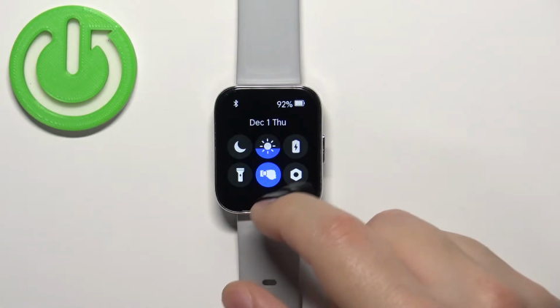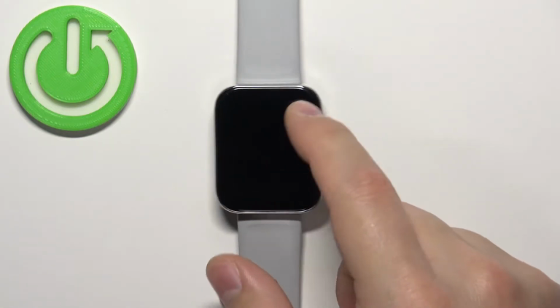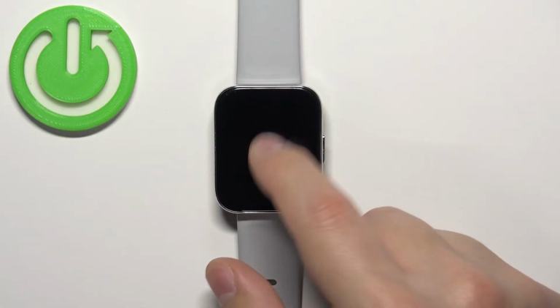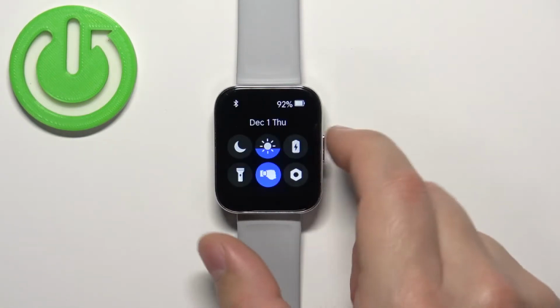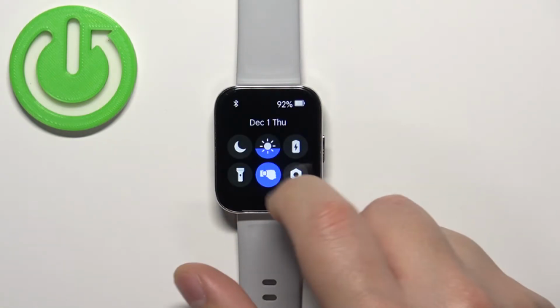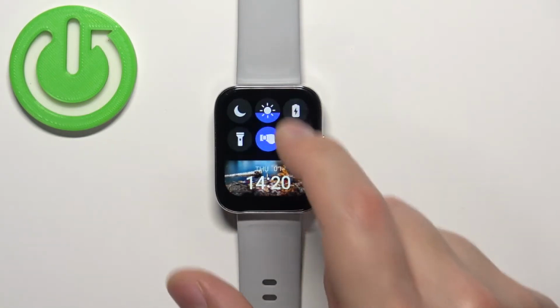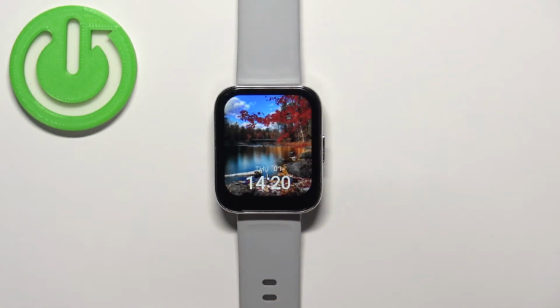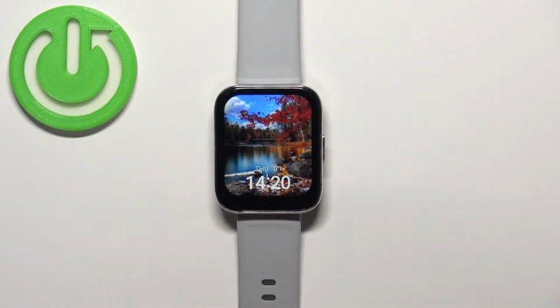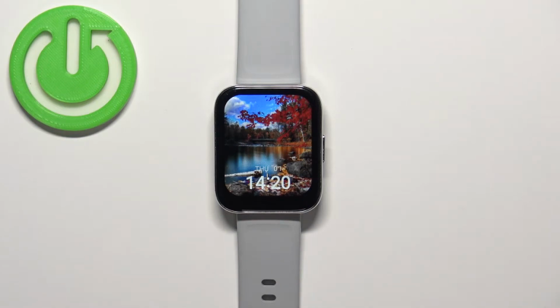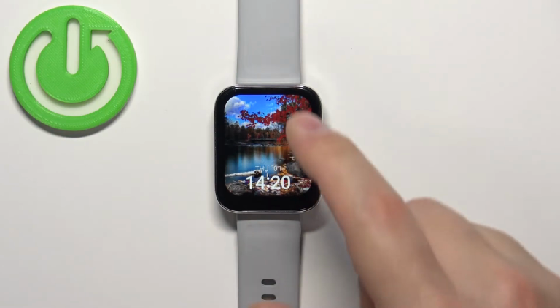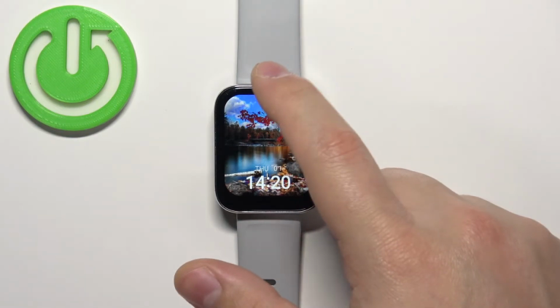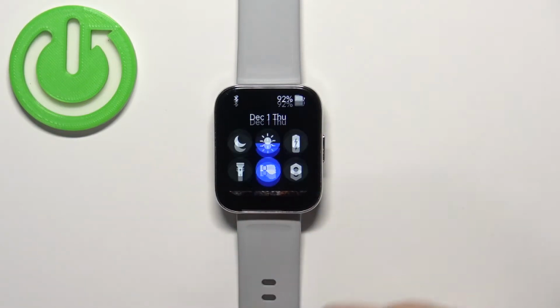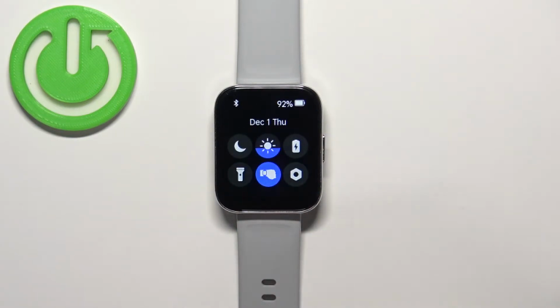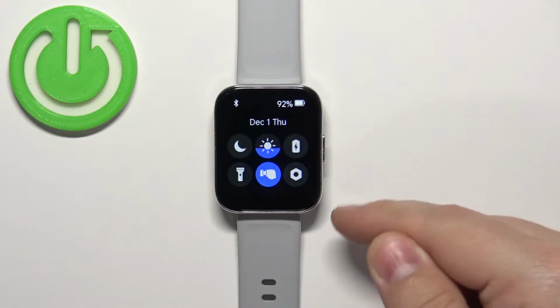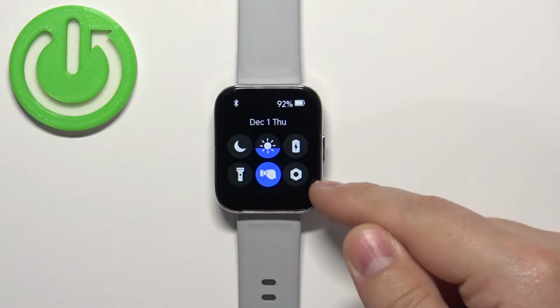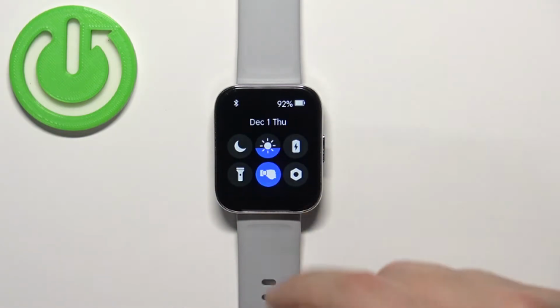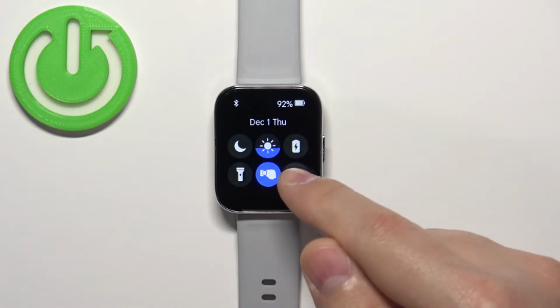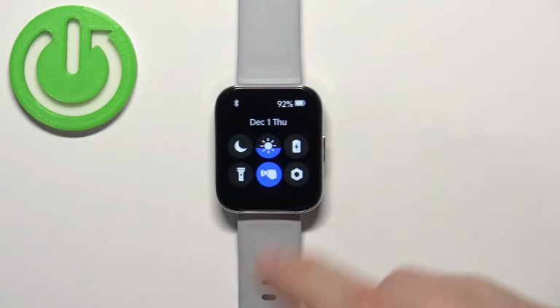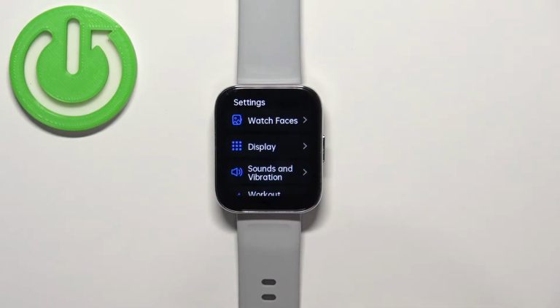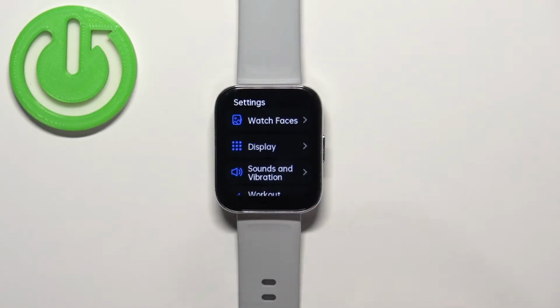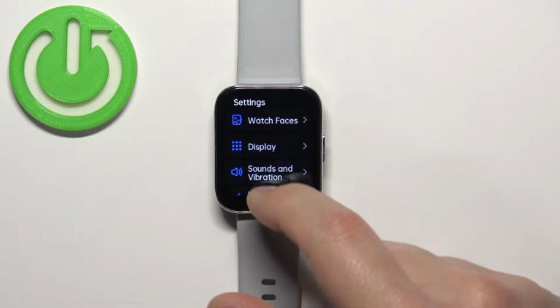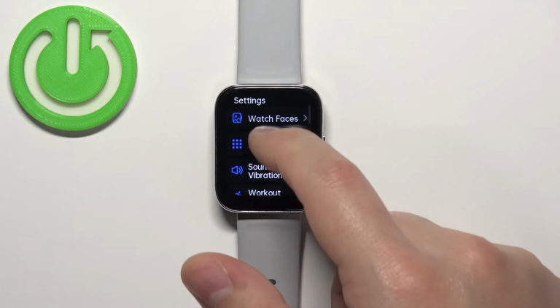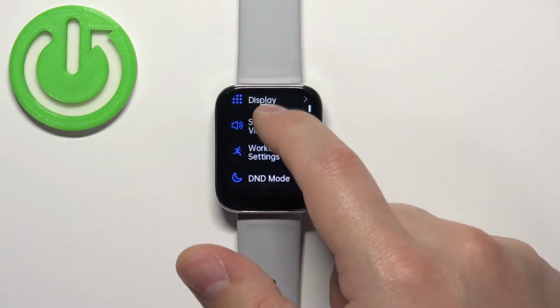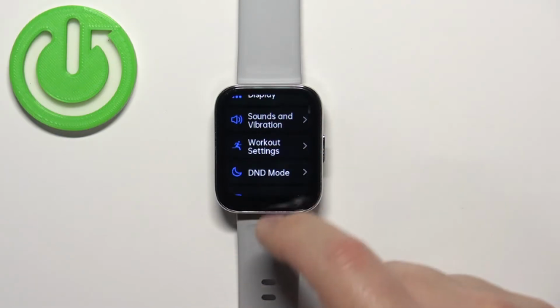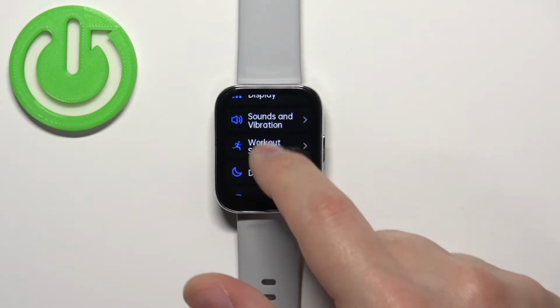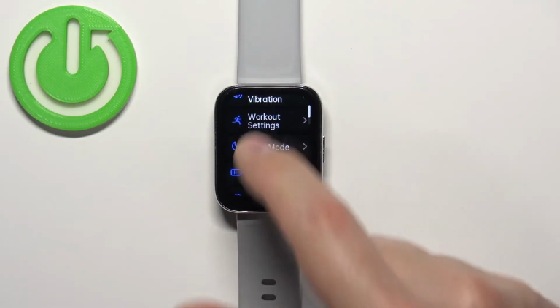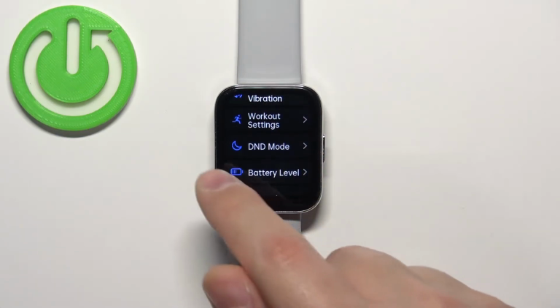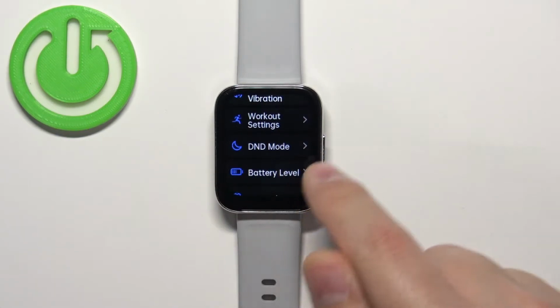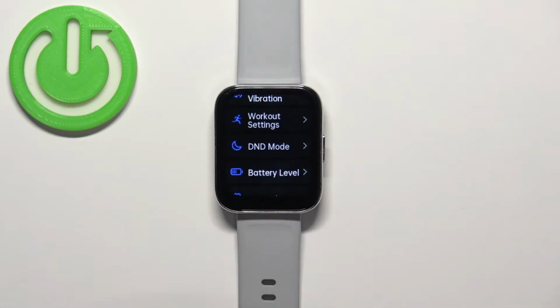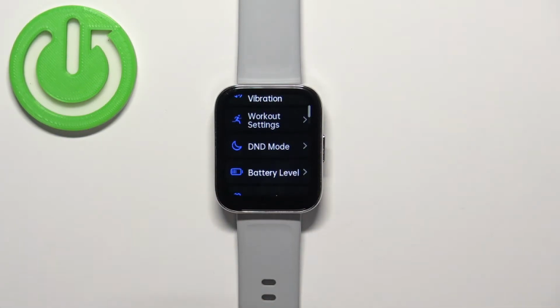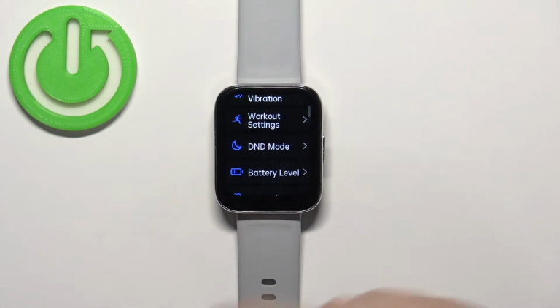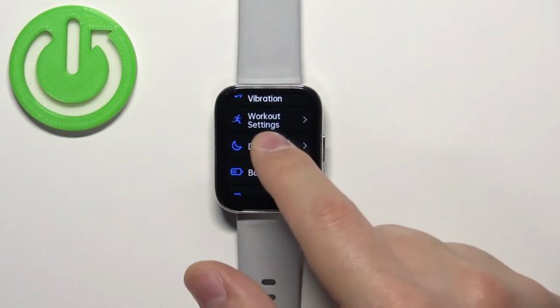You can also enable and disable the mode through the settings. Open the quick panel, tap on the settings icon, then scroll down to find the option called 'DND Mode' and tap on it.